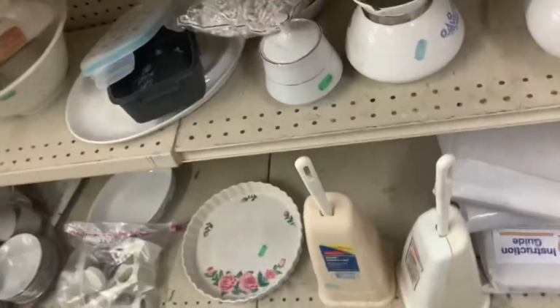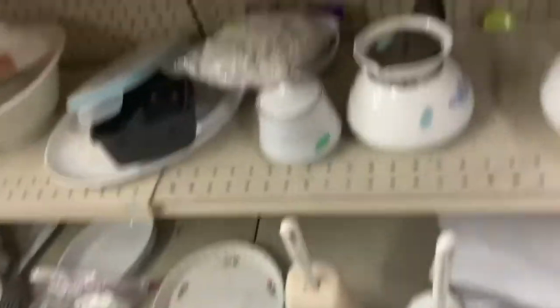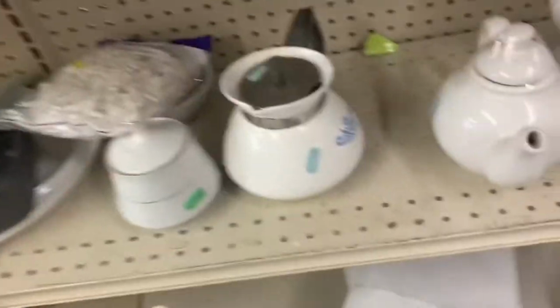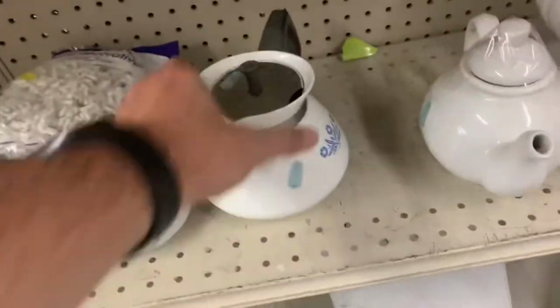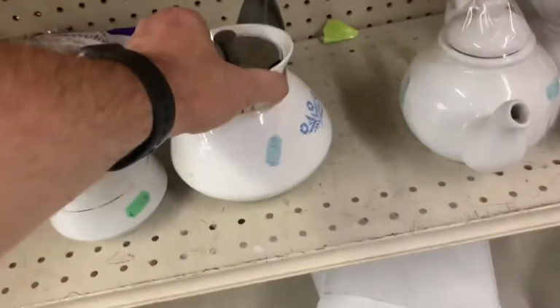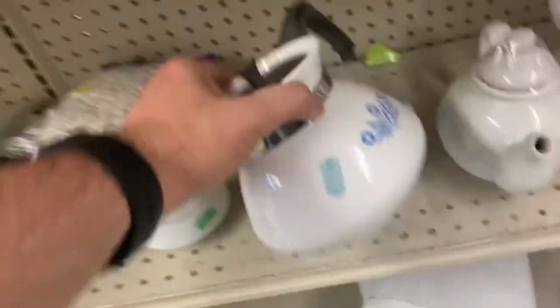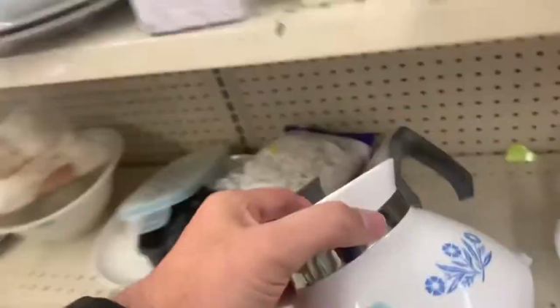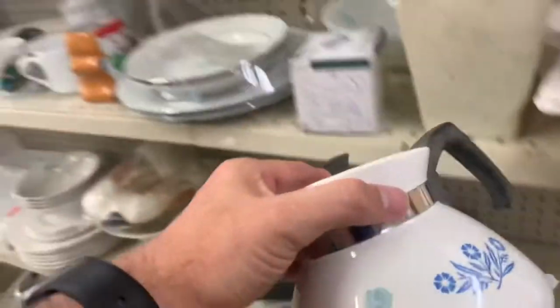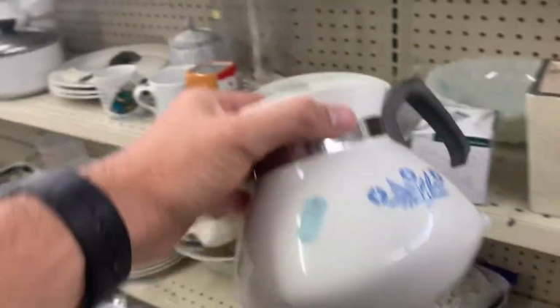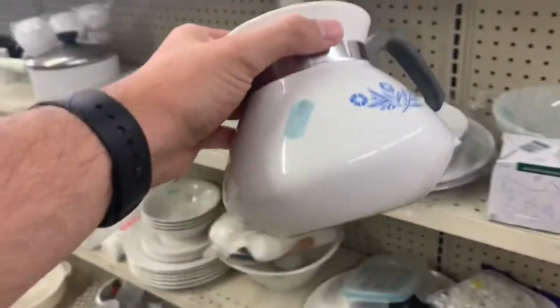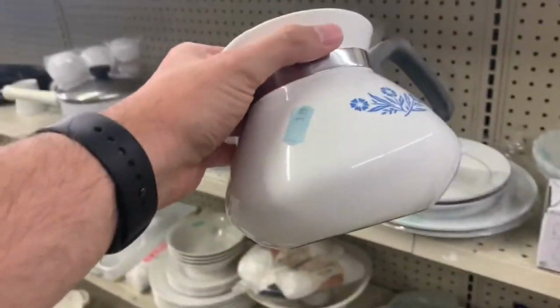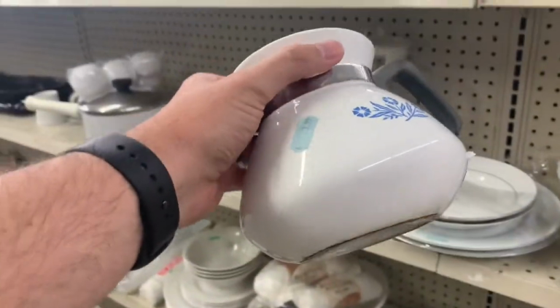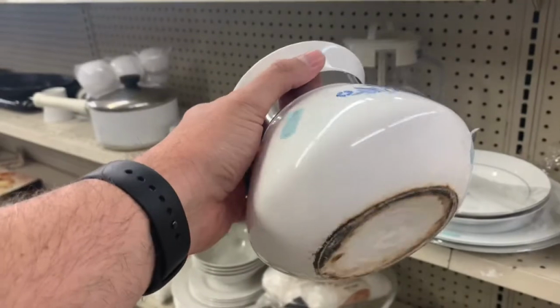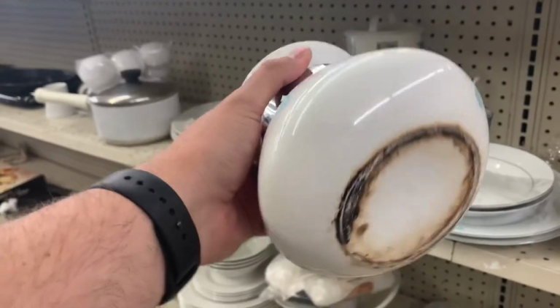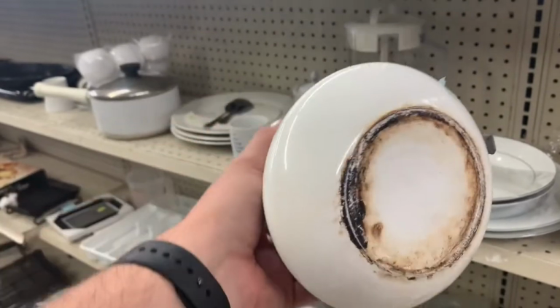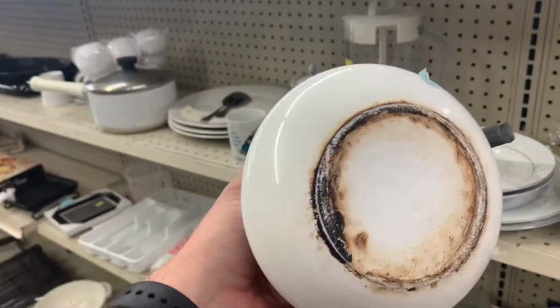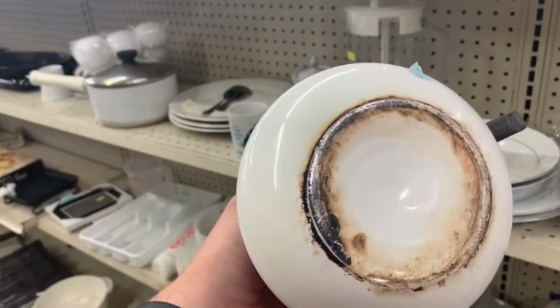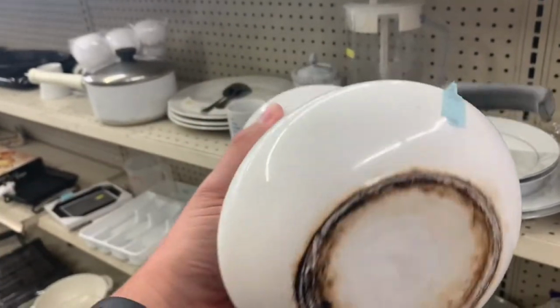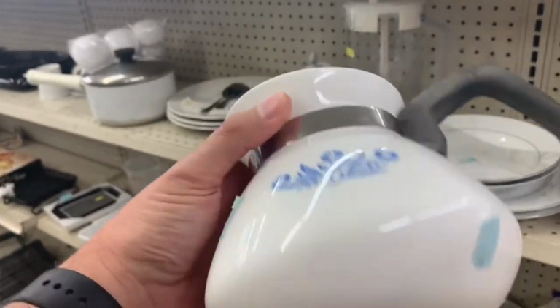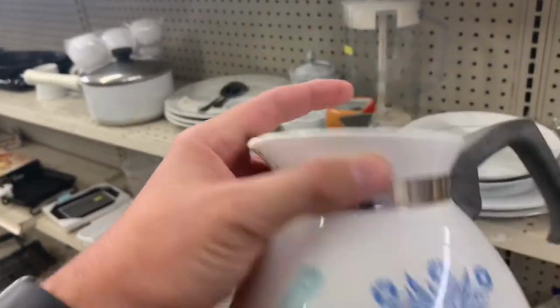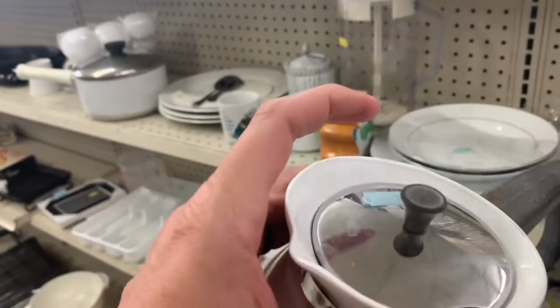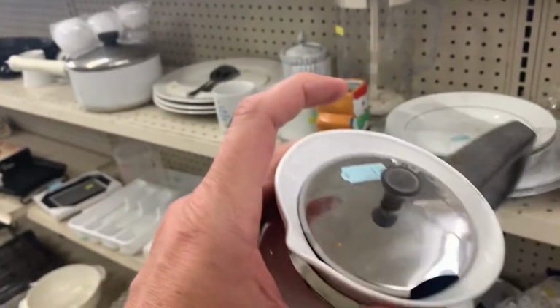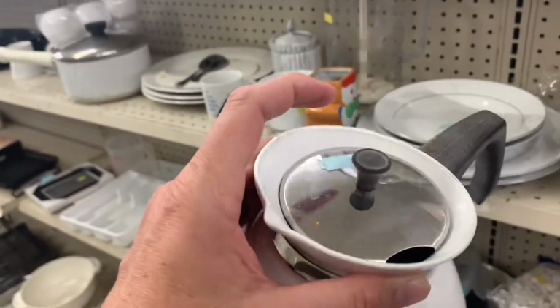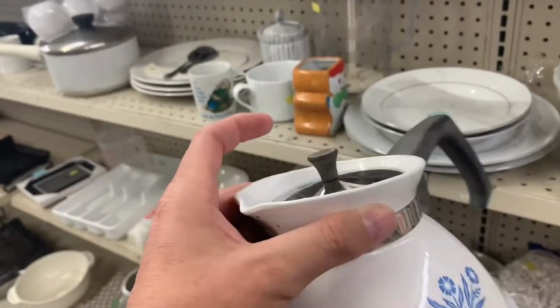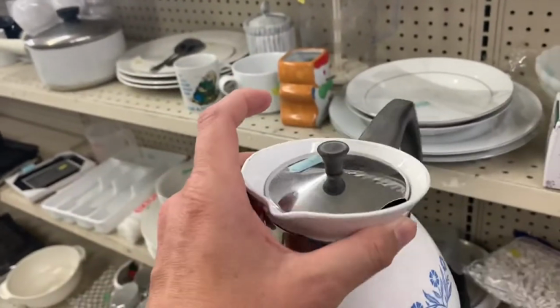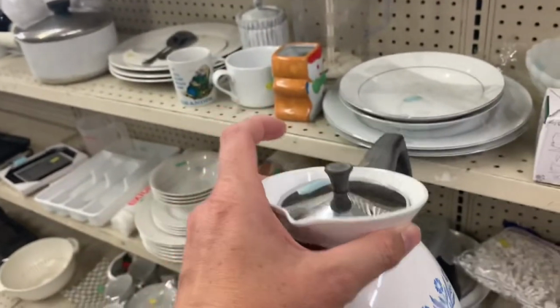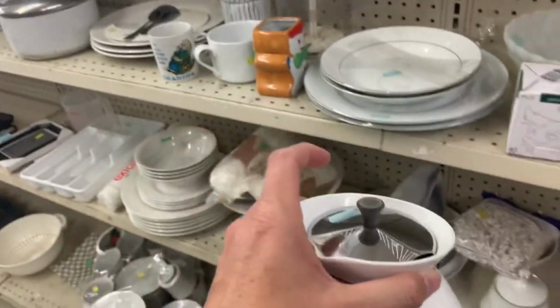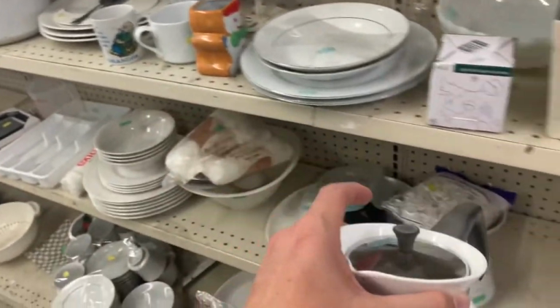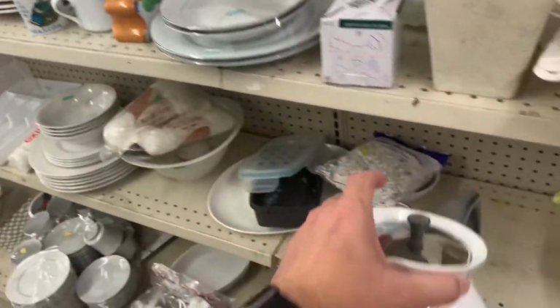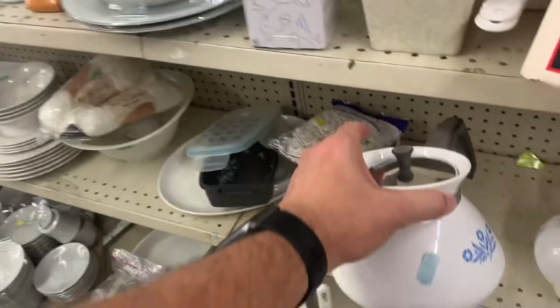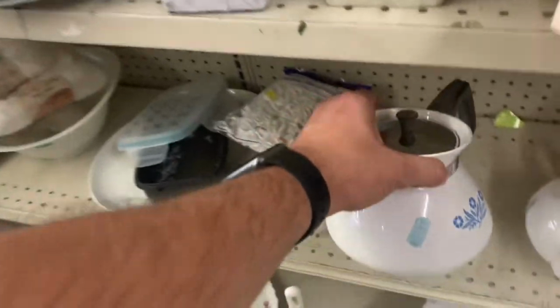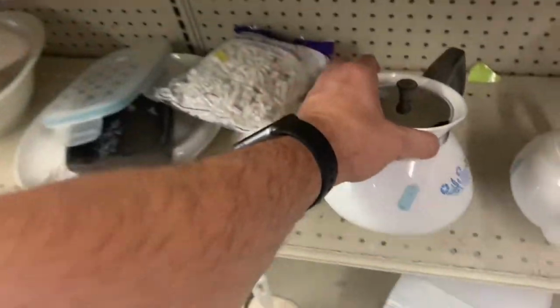This is Corning Ware. I don't seem to ever do good with it — I've picked it up a few times. Let me know in the comments if you pick up Corning Ware.